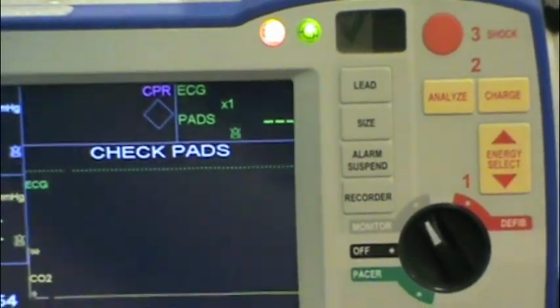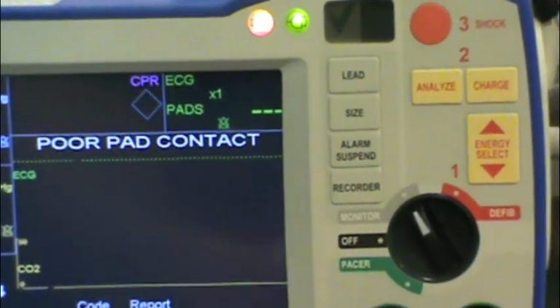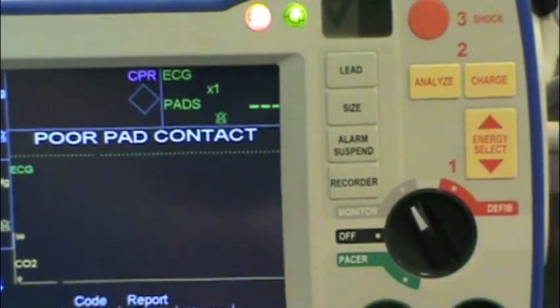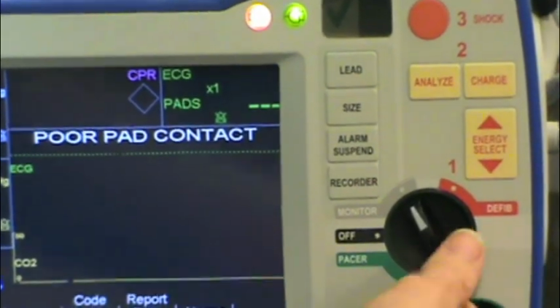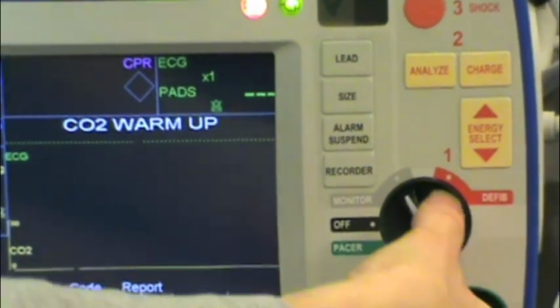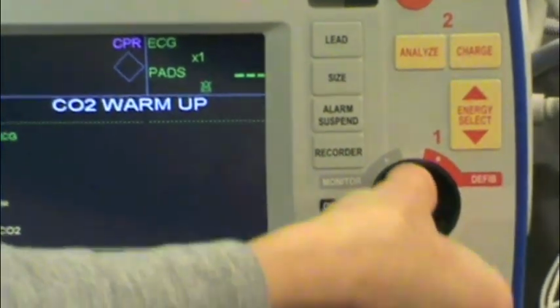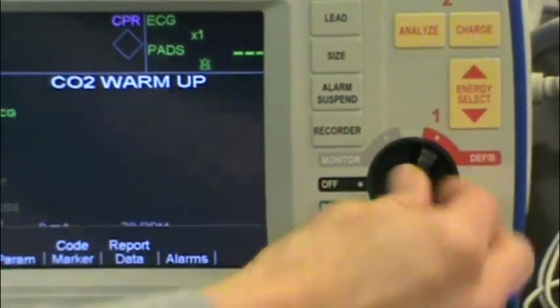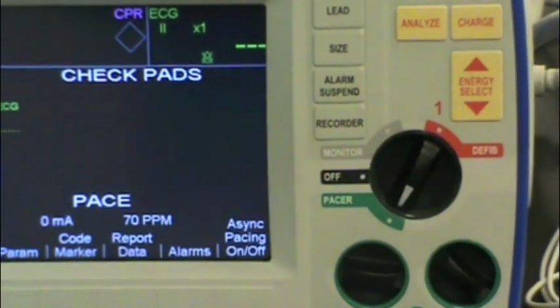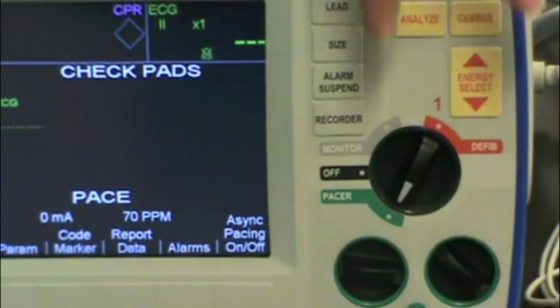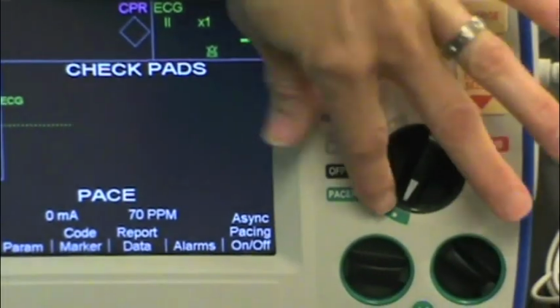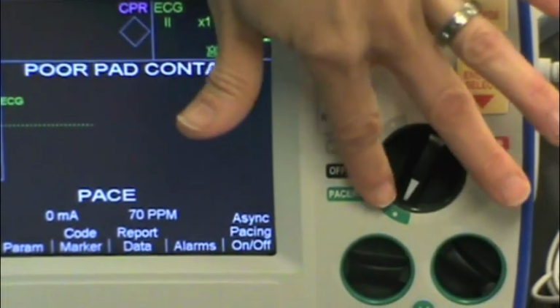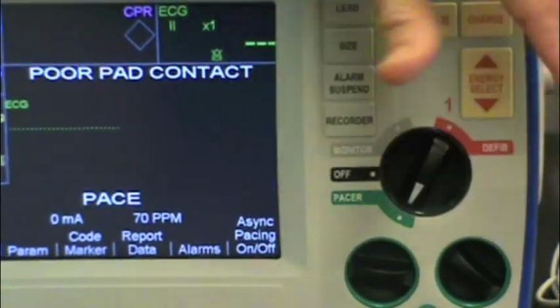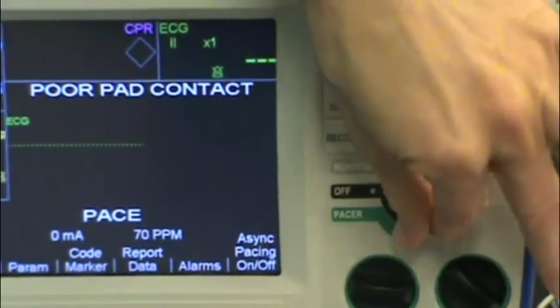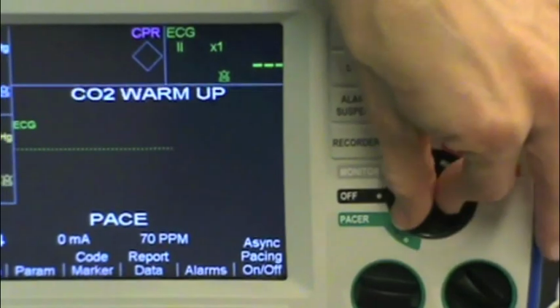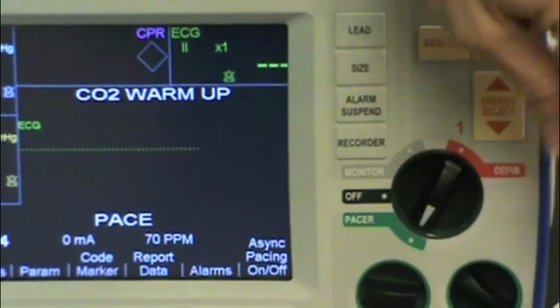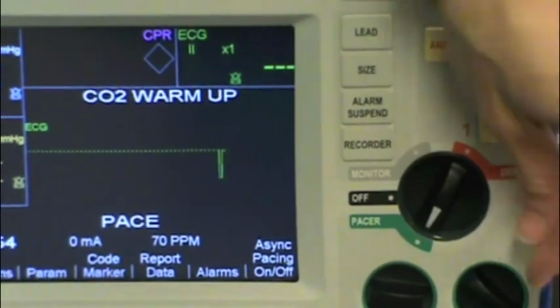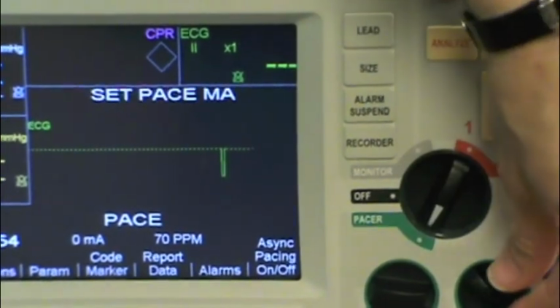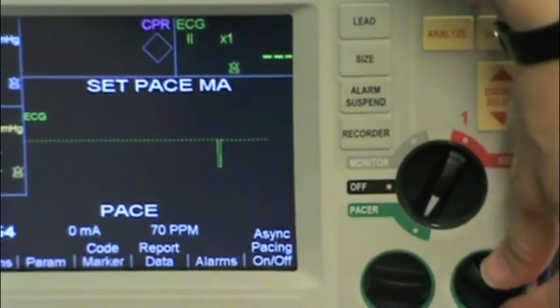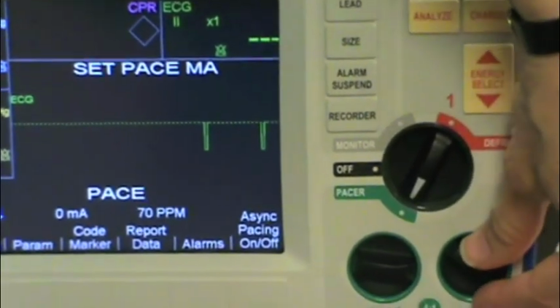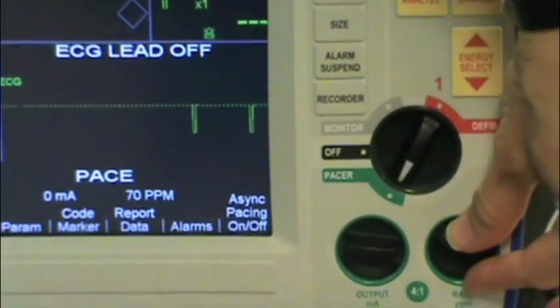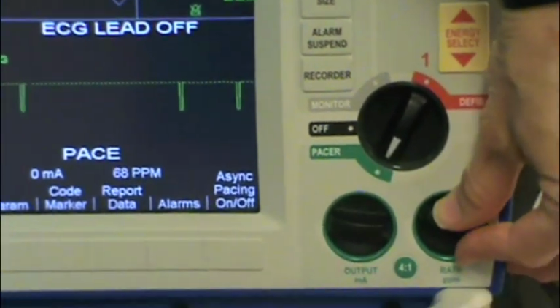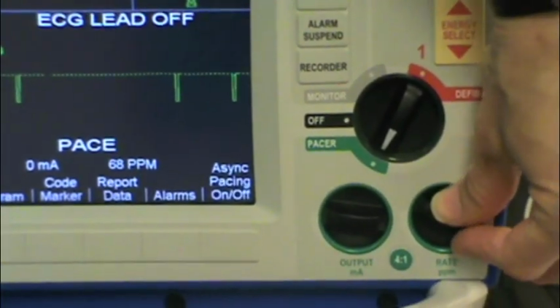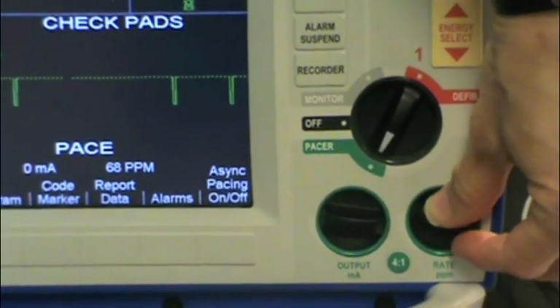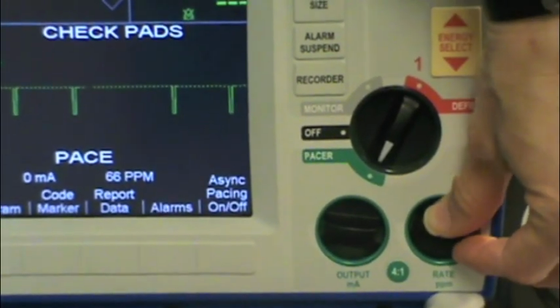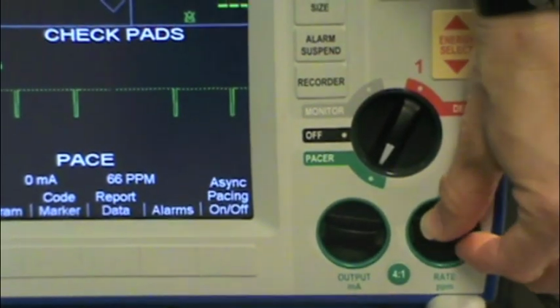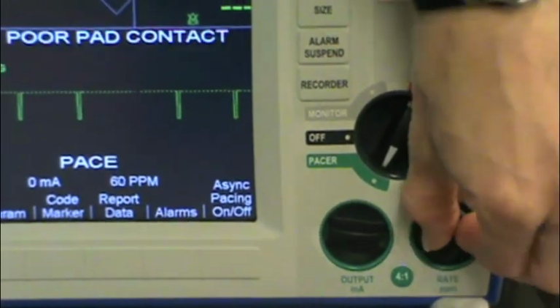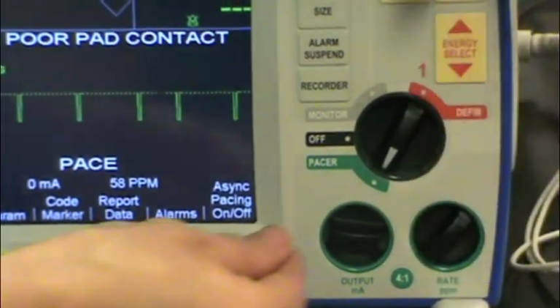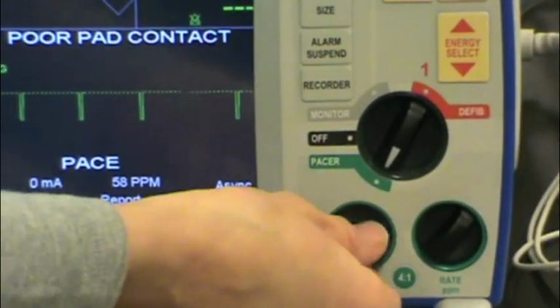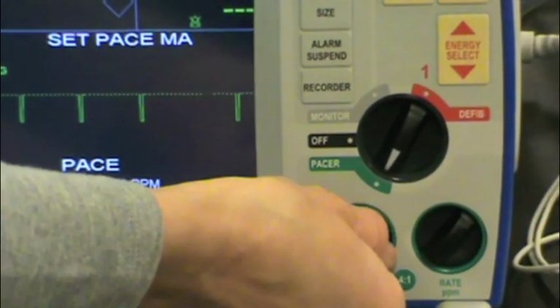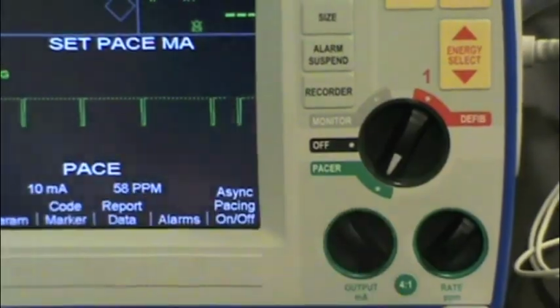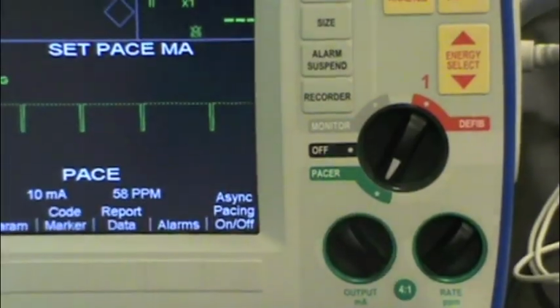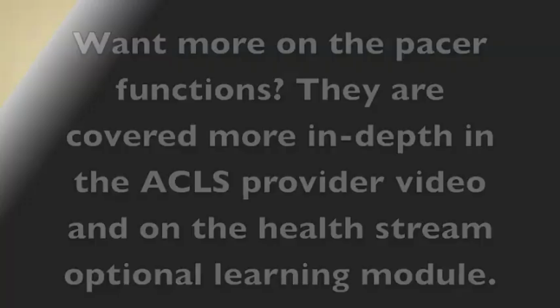The next function is the pacer. That's for somebody with a really low heart rate. You can adjust the rate and the milliamps output.